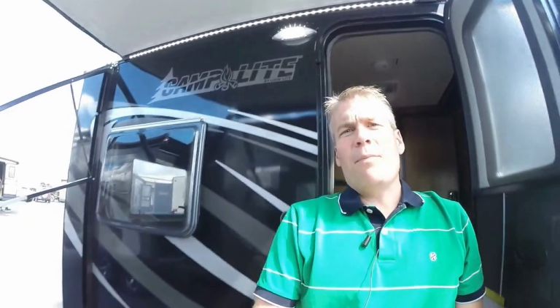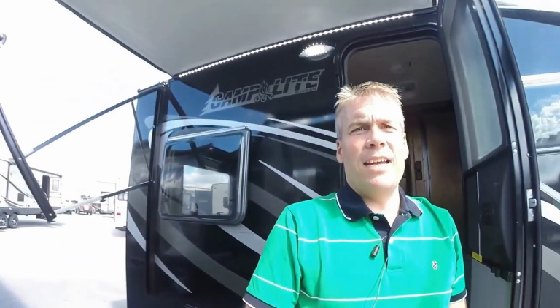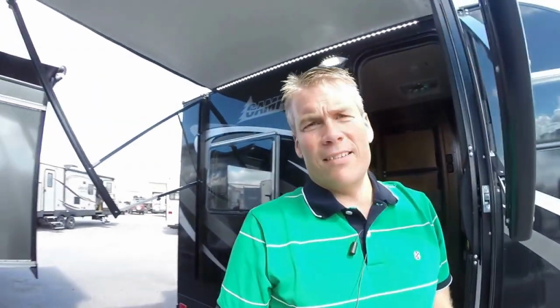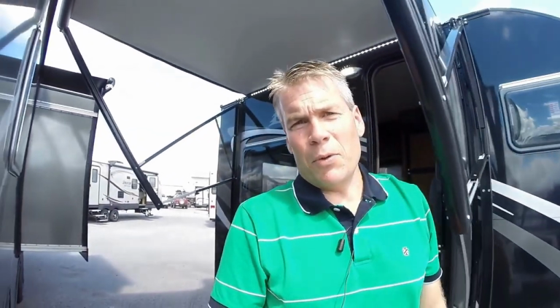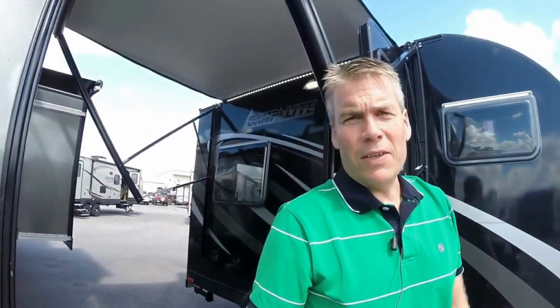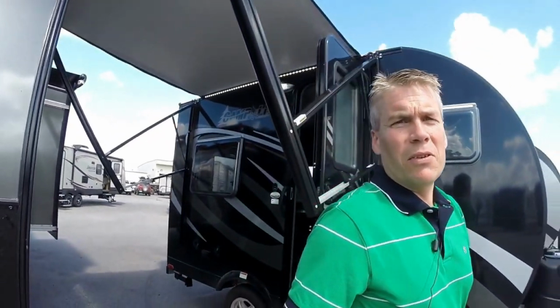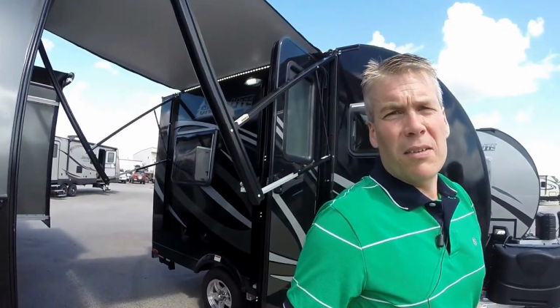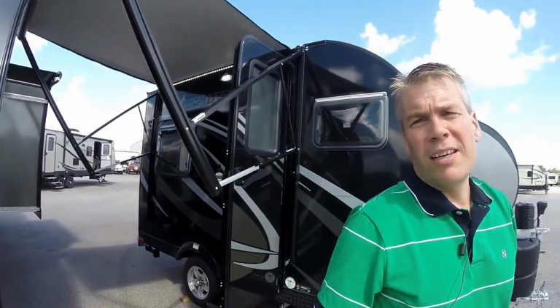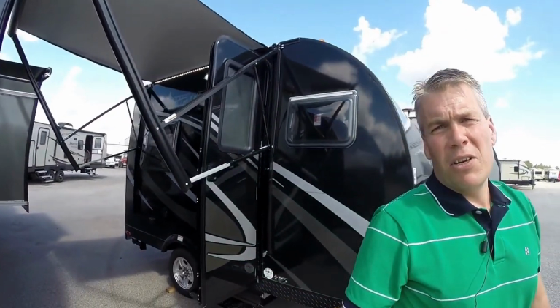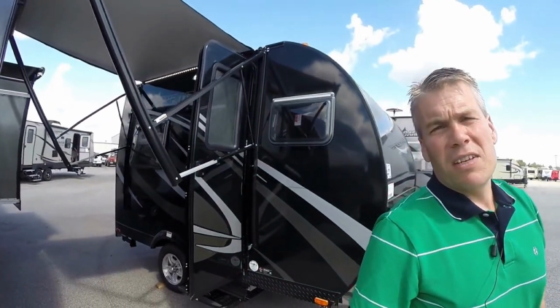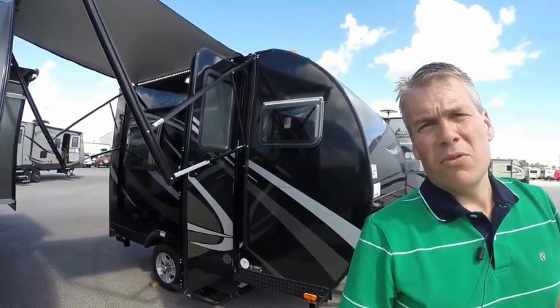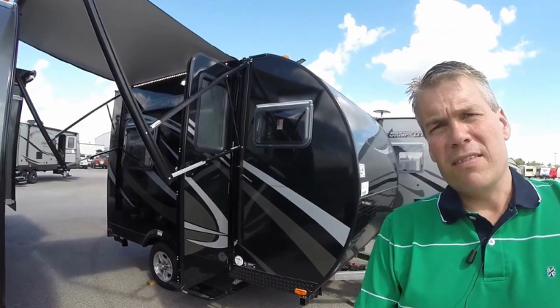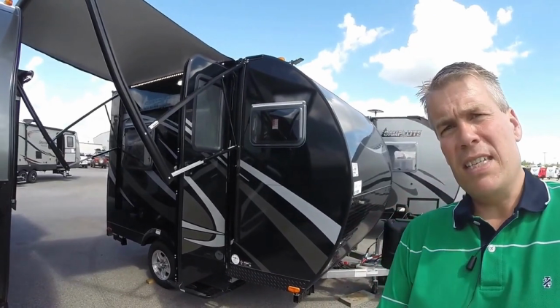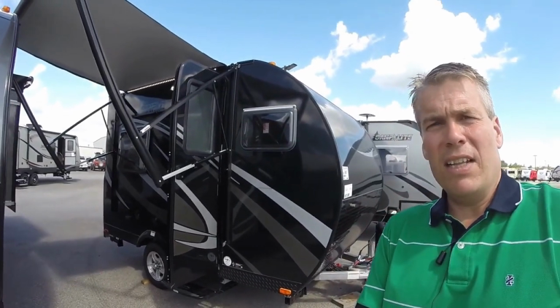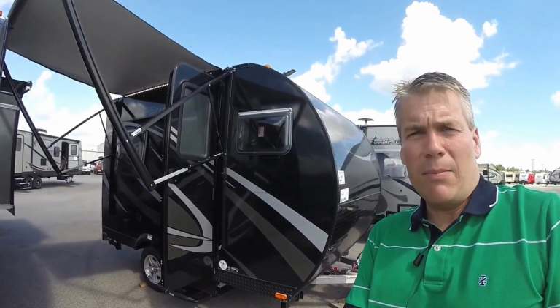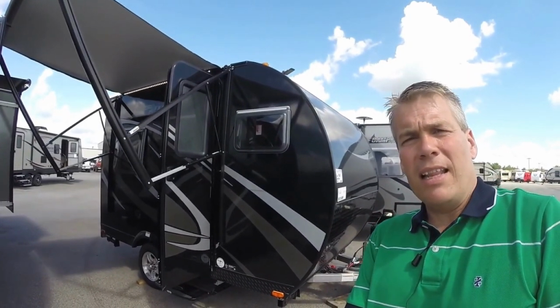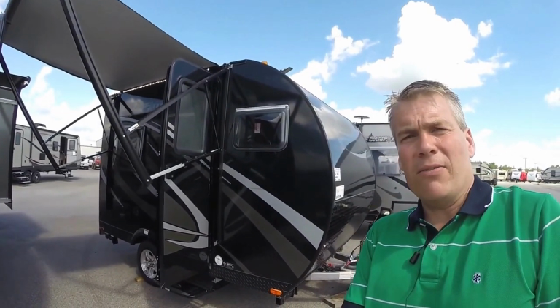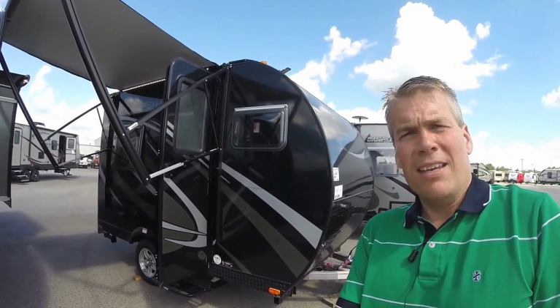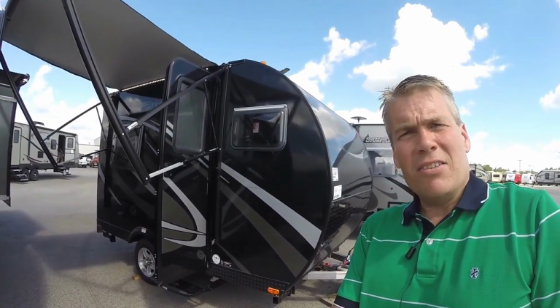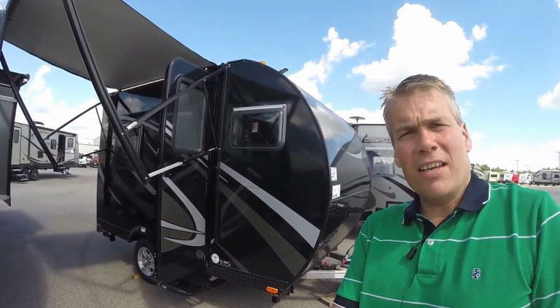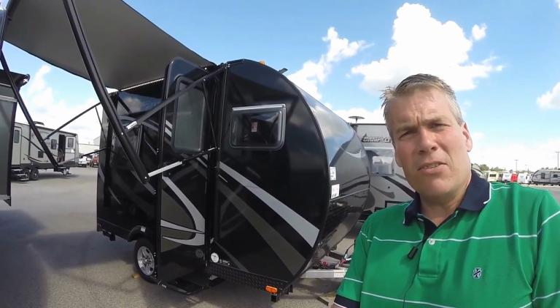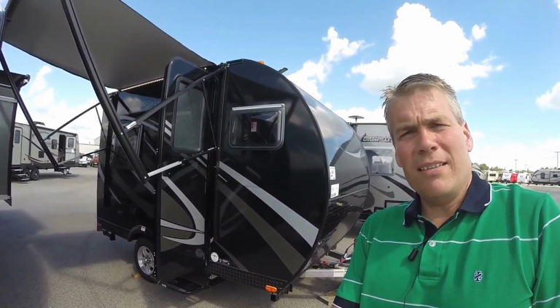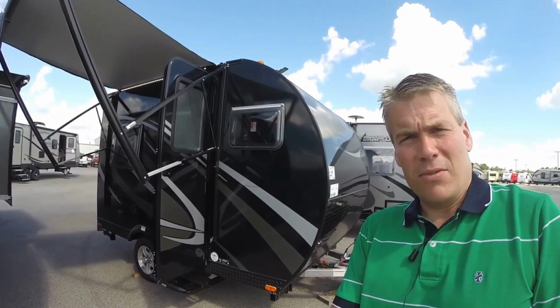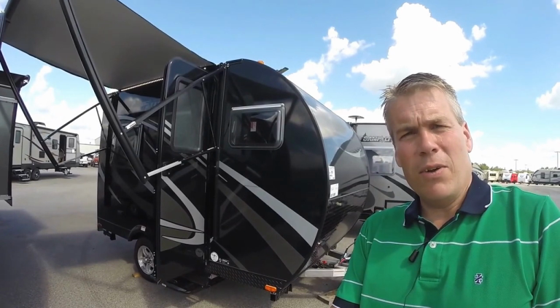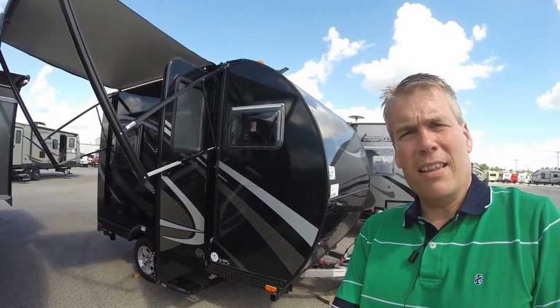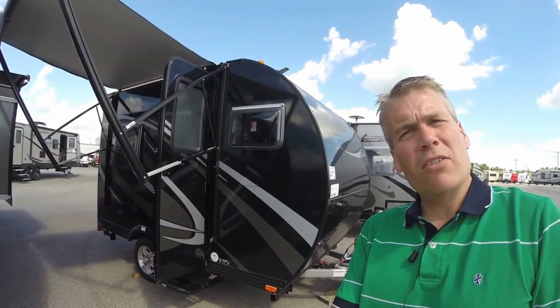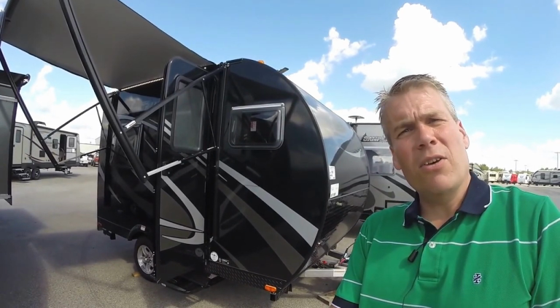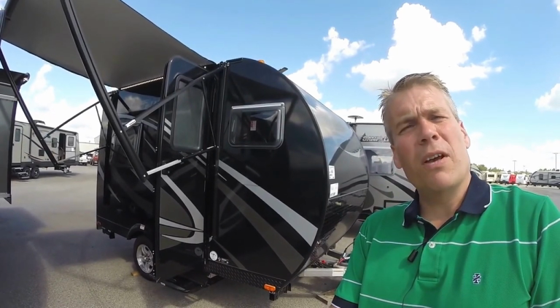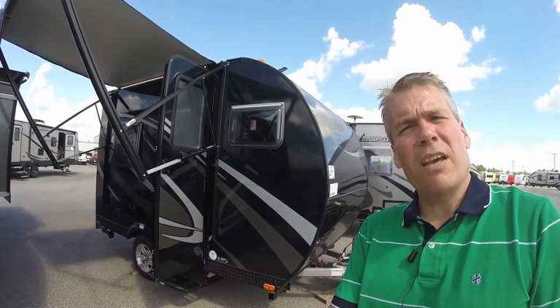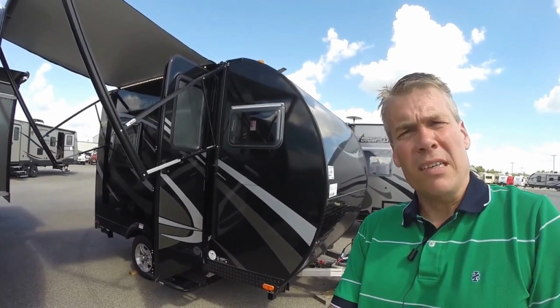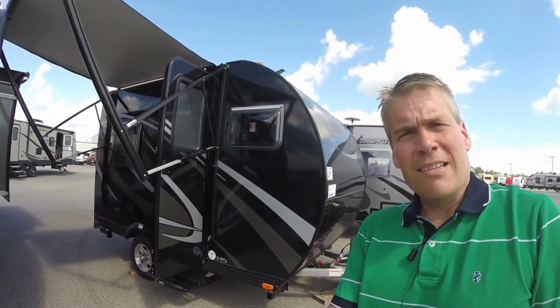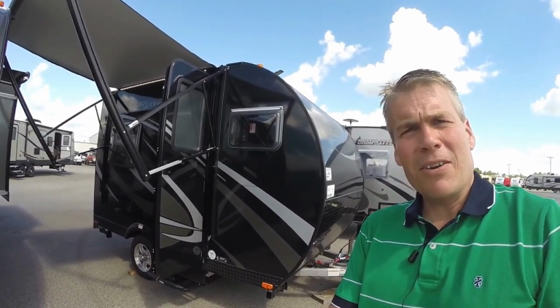Again, my name is Andy Johnson. I'm at Bullion RV in beautiful Duluth, Minnesota. If you're interested in our 2017 Livin' Light Camp Light 11RFK, just call or text me at 218-391-7000. Thanks for watching this video. I hope it was helpful. And as always, keep on traveling.